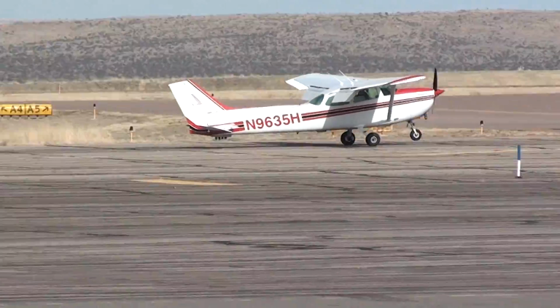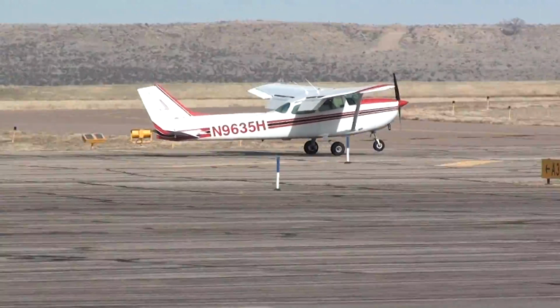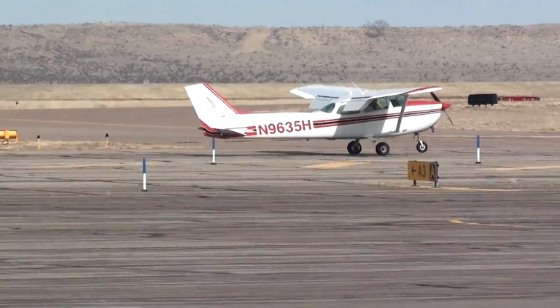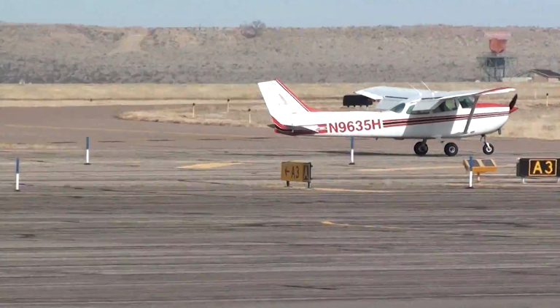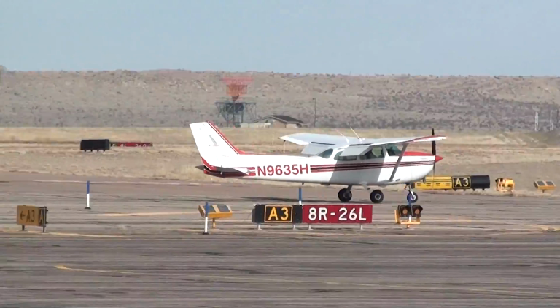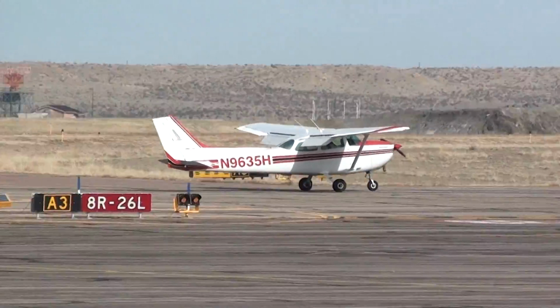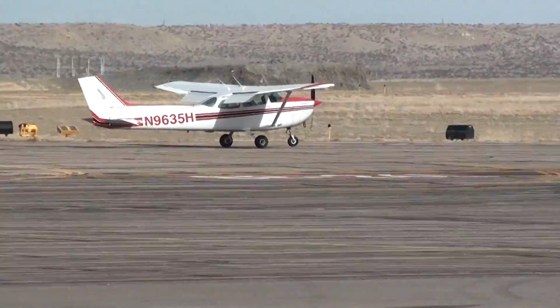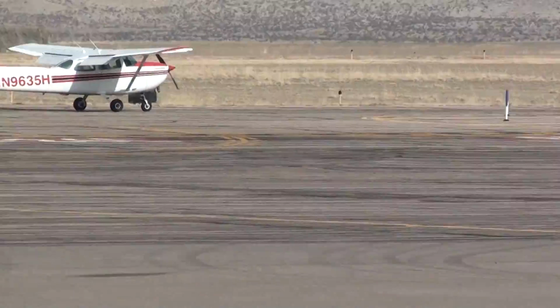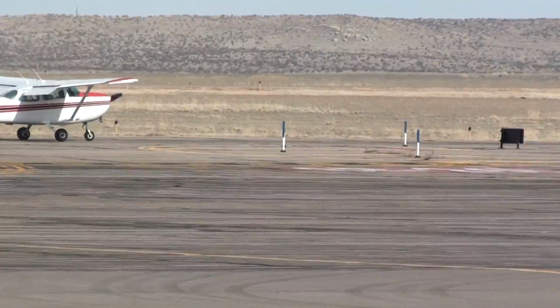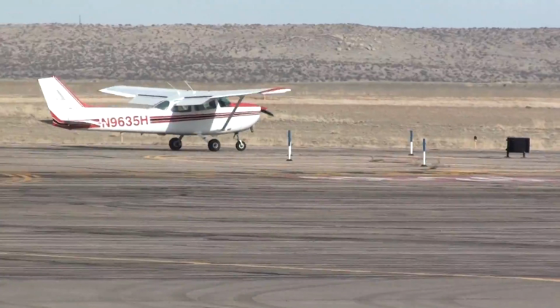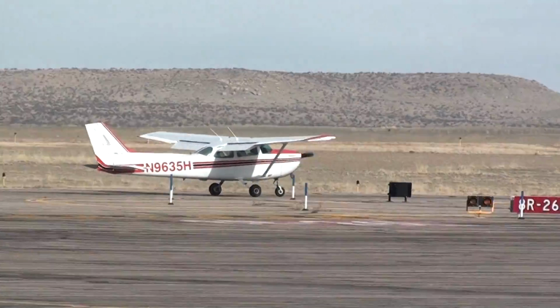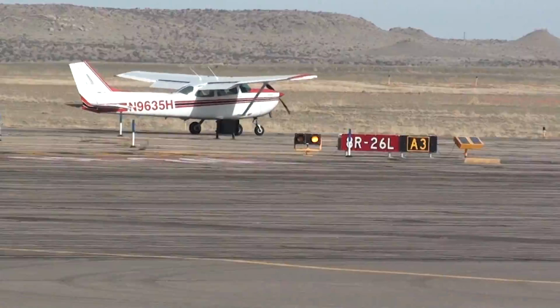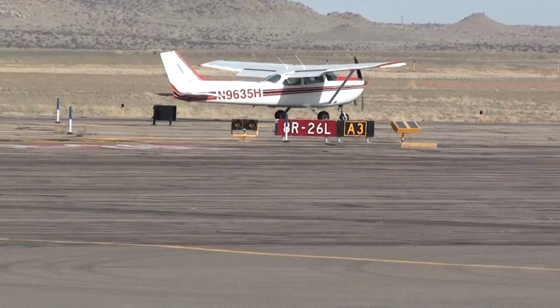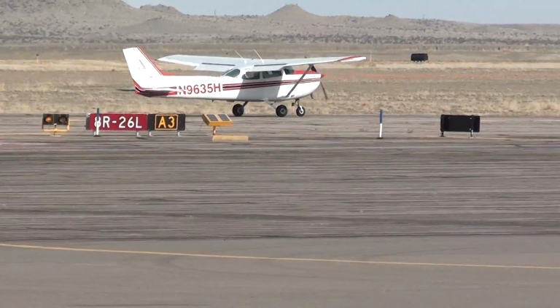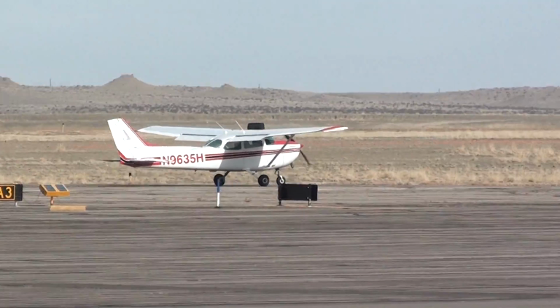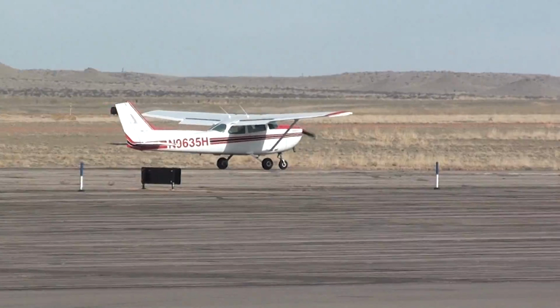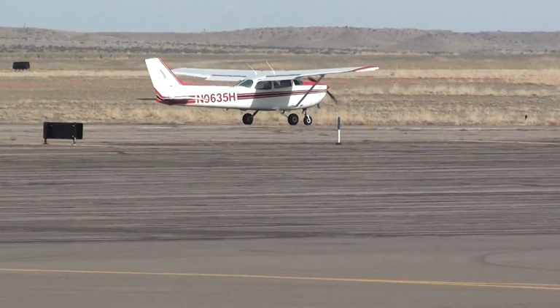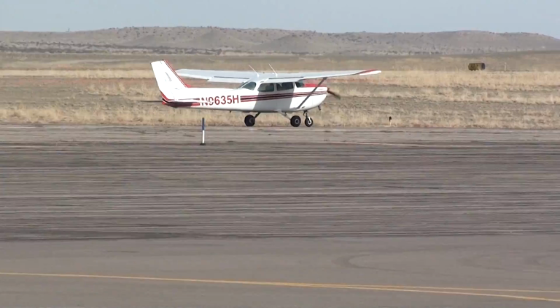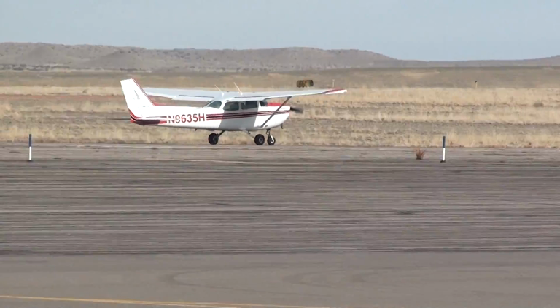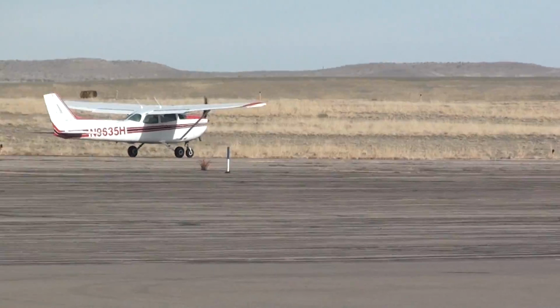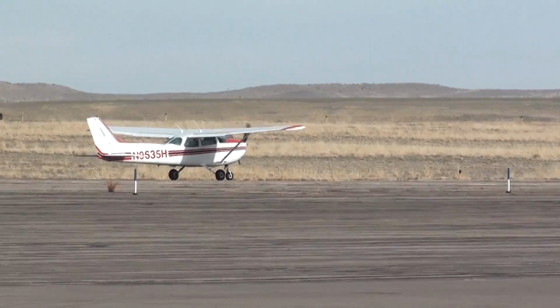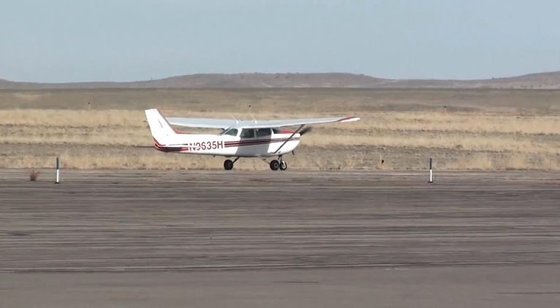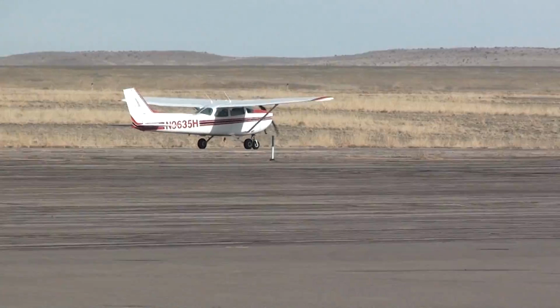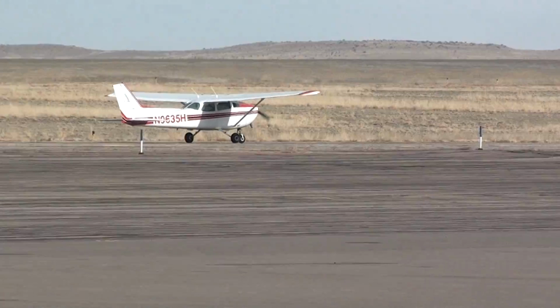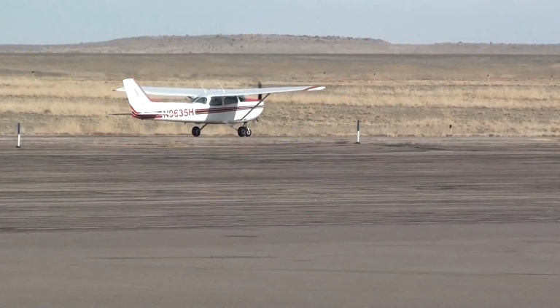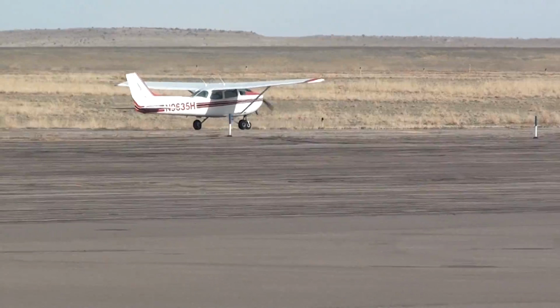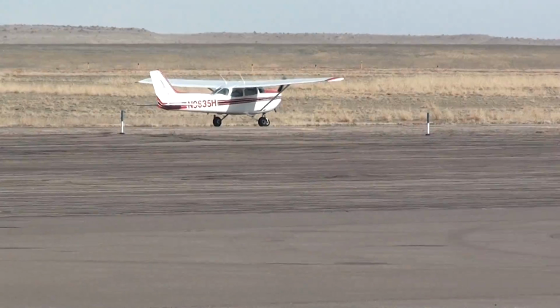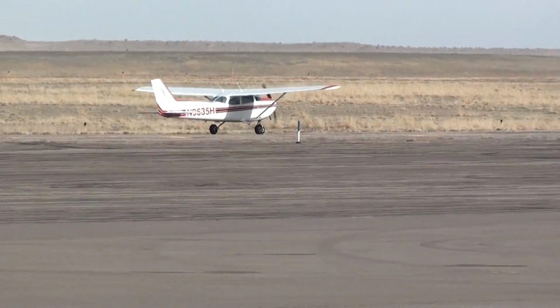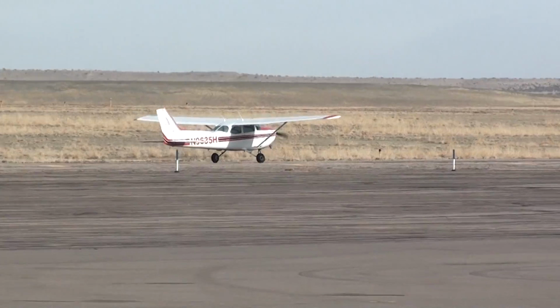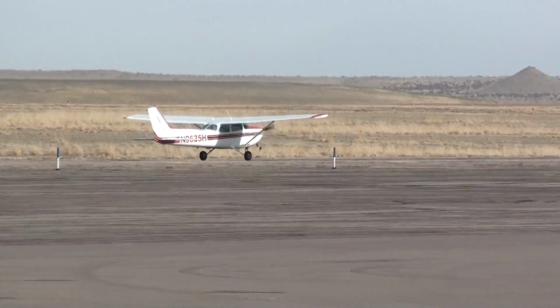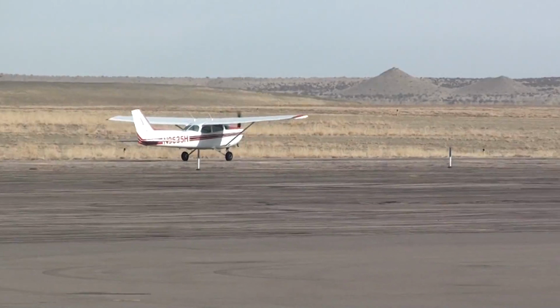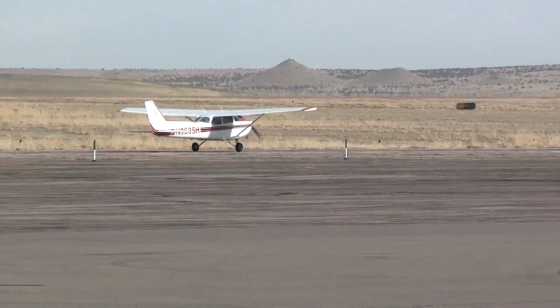He was too low, and he knew he was going to touch, so he got back on the scale. If he just flared two feet higher, he wouldn't have to do that — just for a smooth transition.